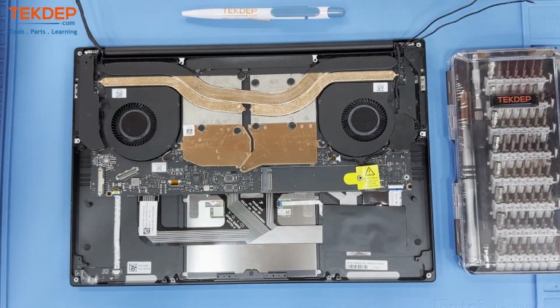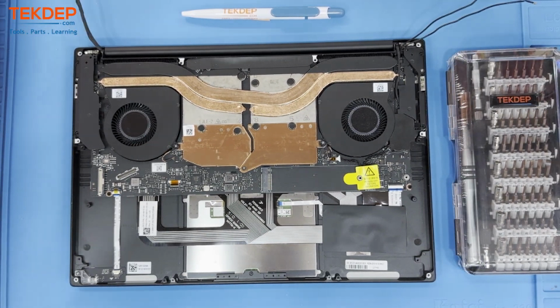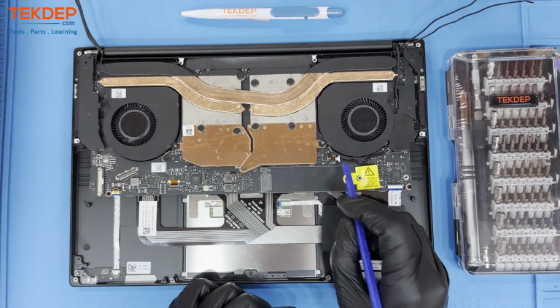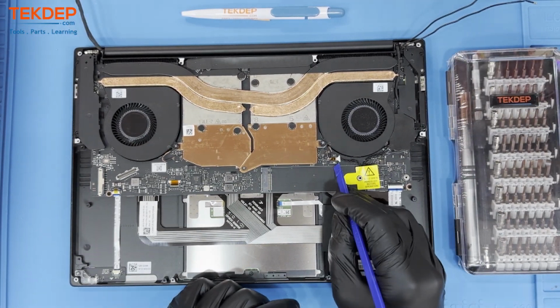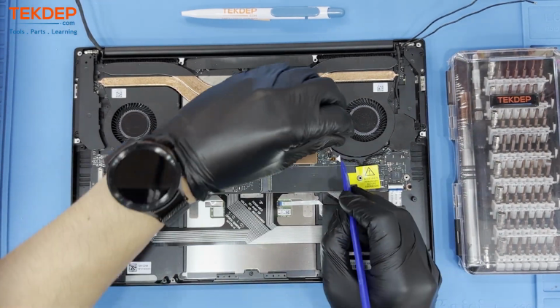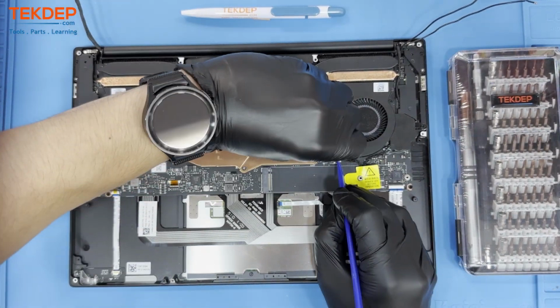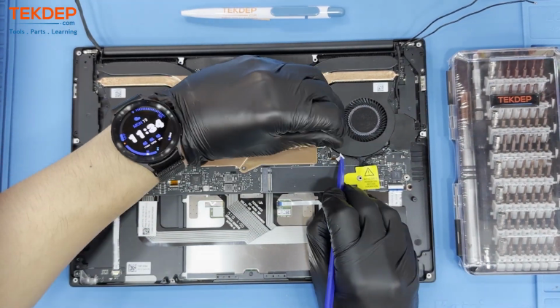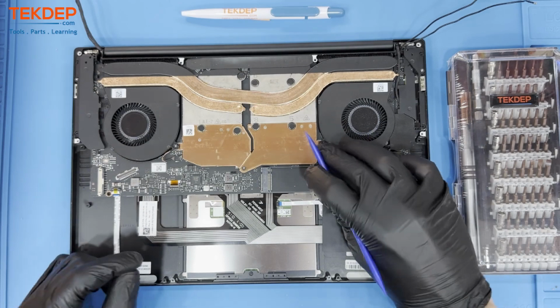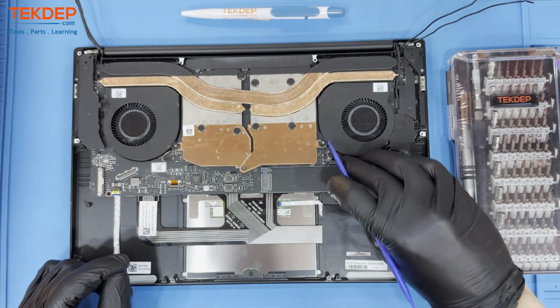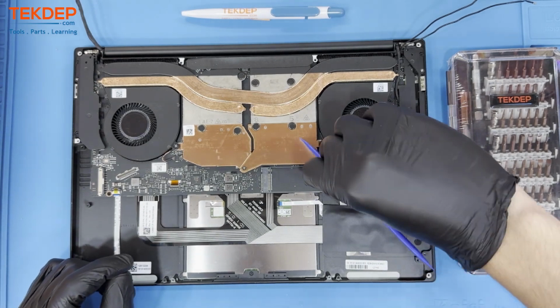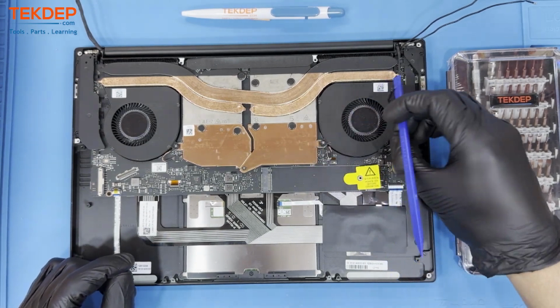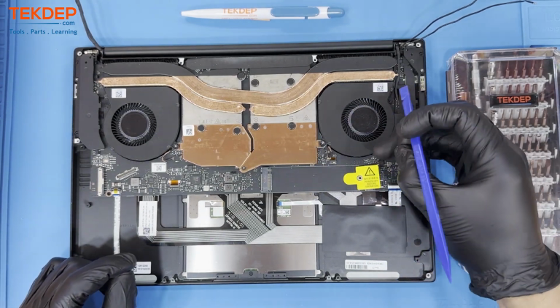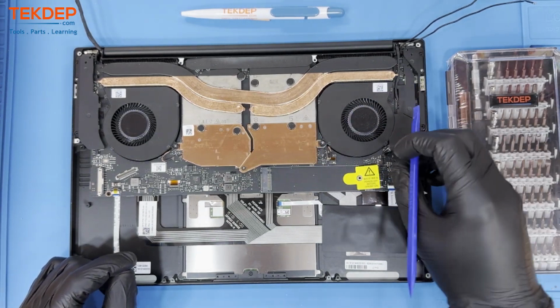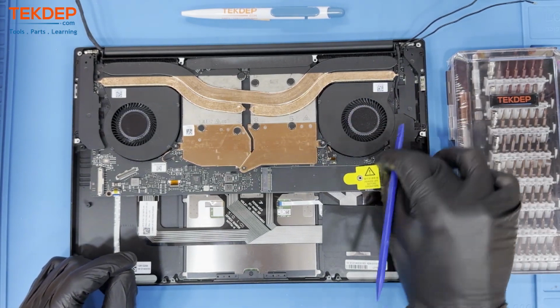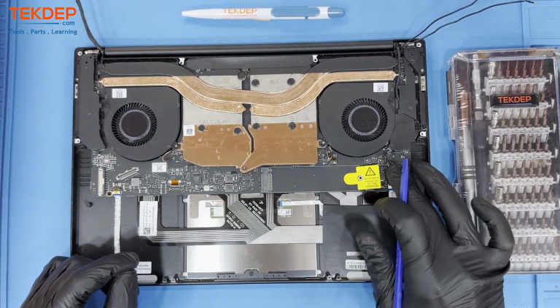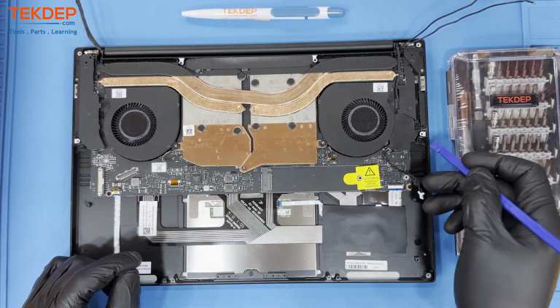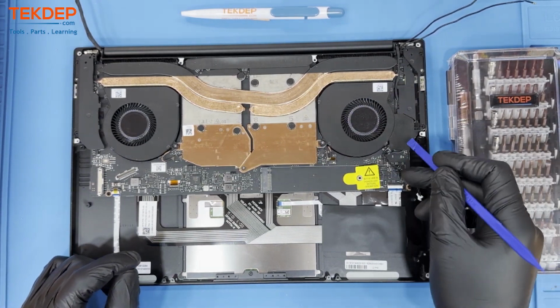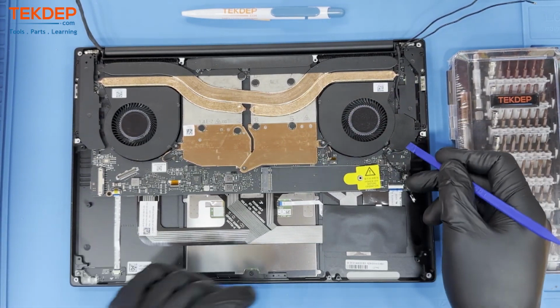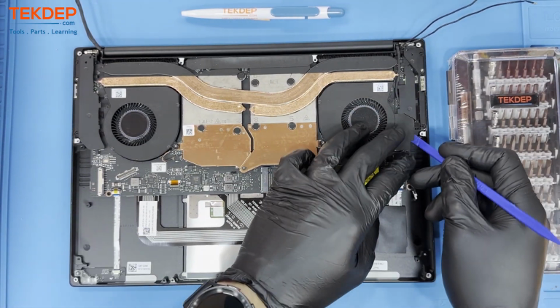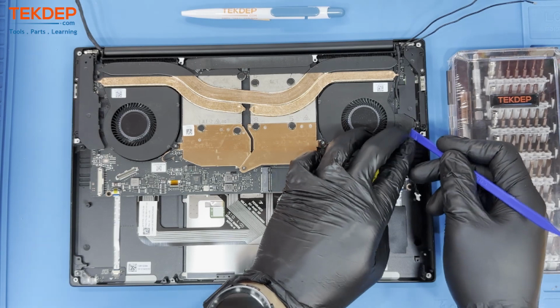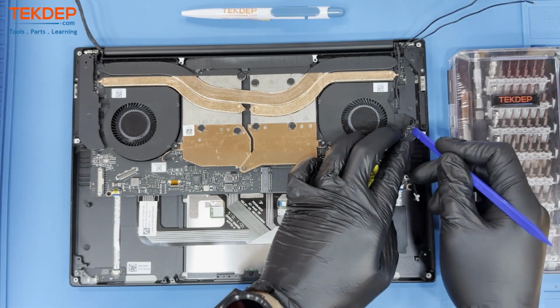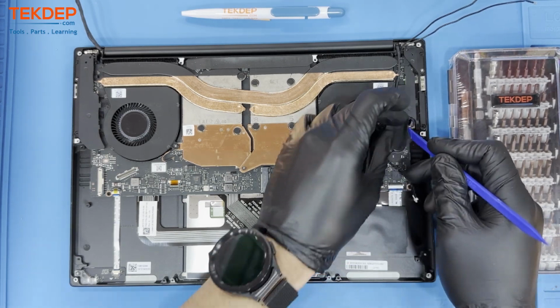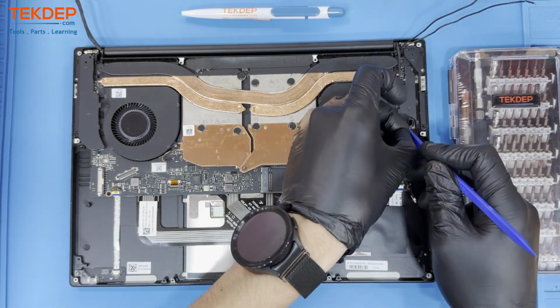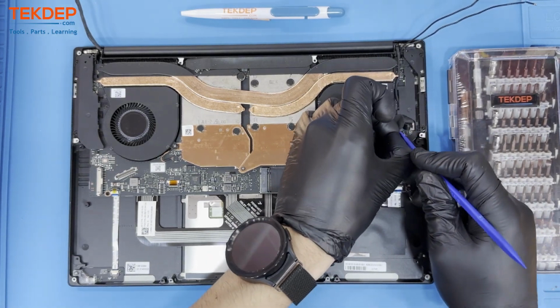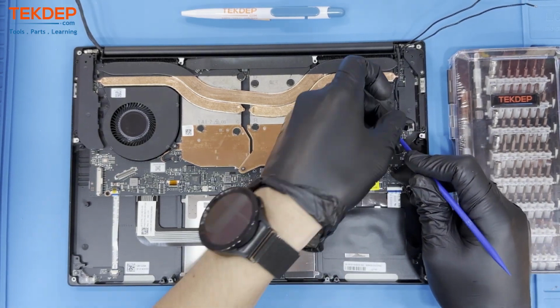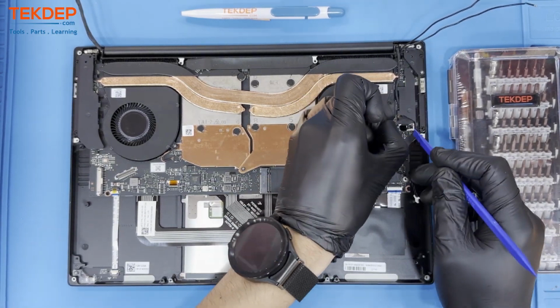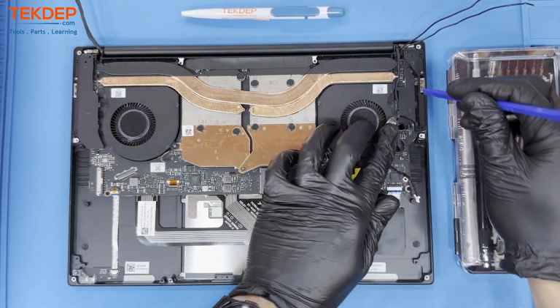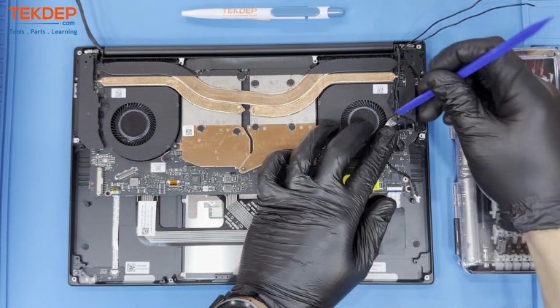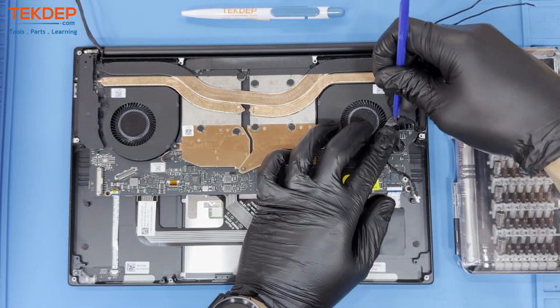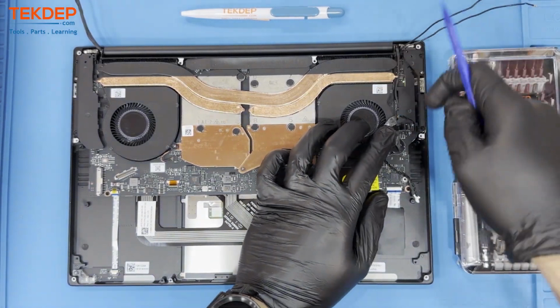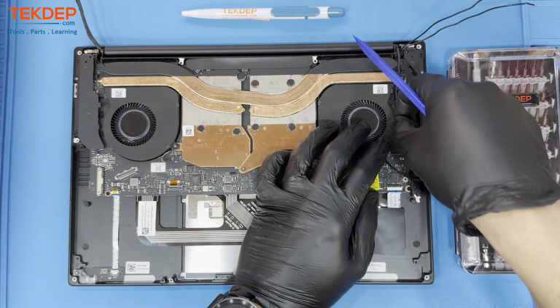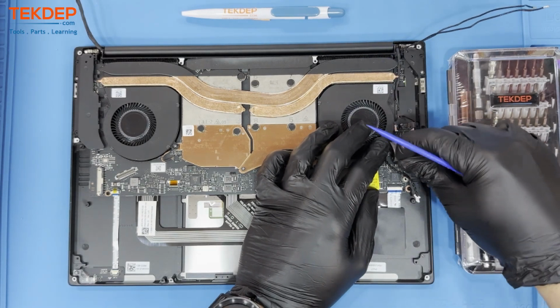This step is optional, but you can remove the BIOS speaker by both unplugging the wire and then lifting the speaker up. Under this tape cover, unlatch the LCD connector and dislodge it from the body of the unit. Make sure to pull it away.